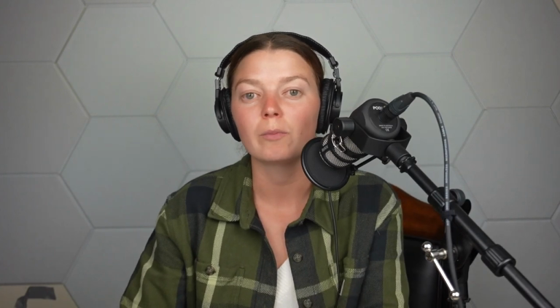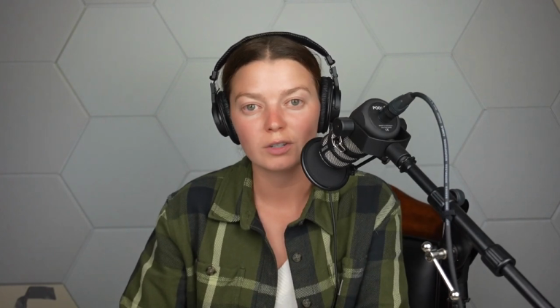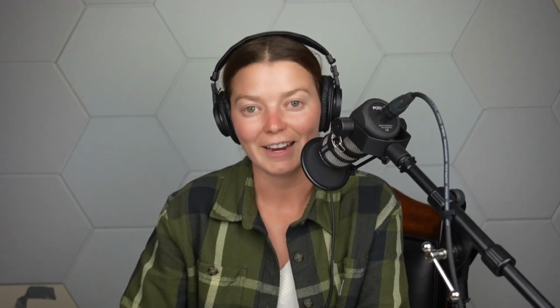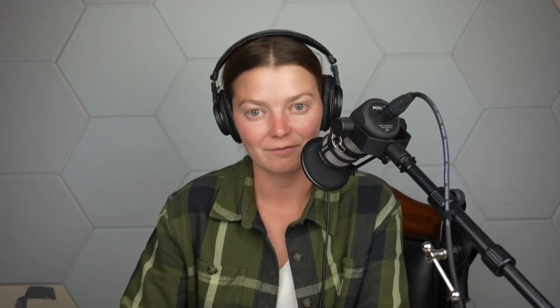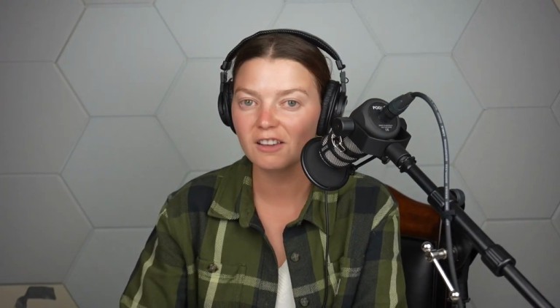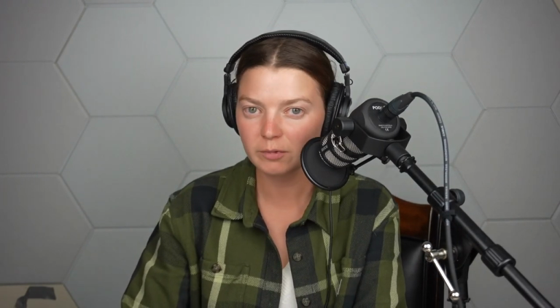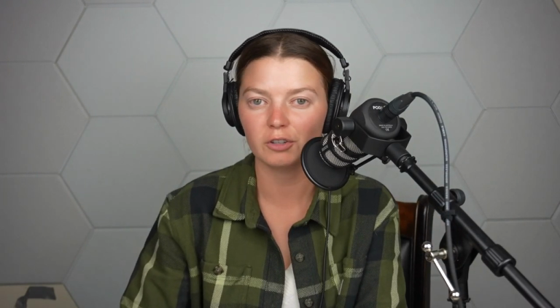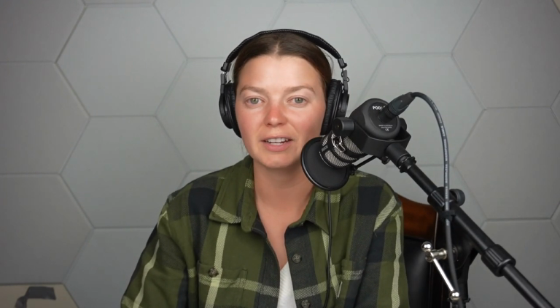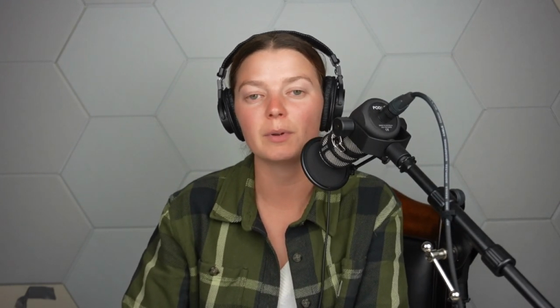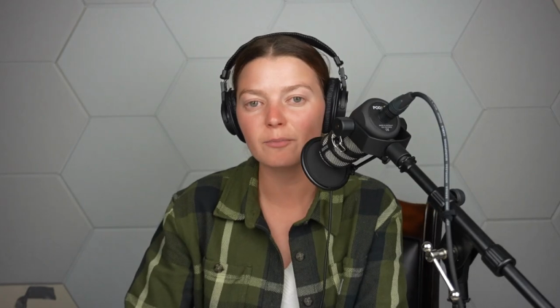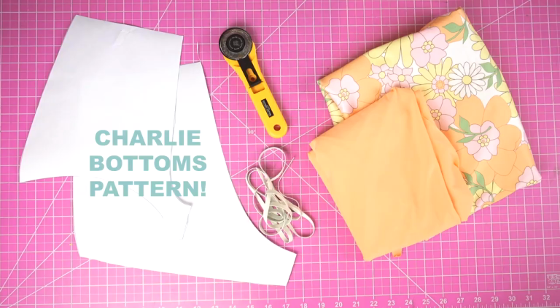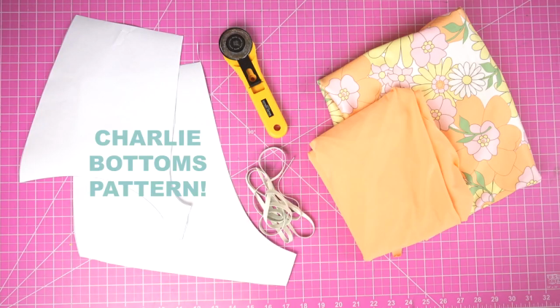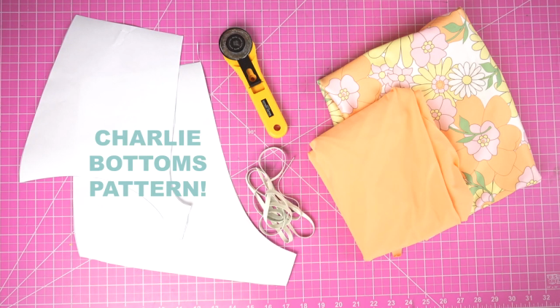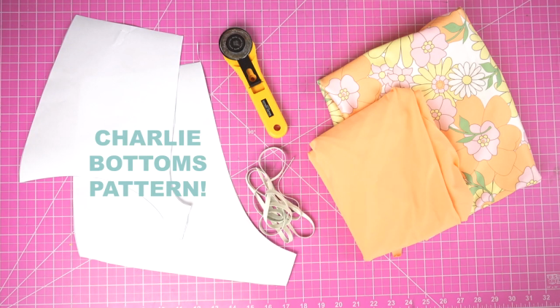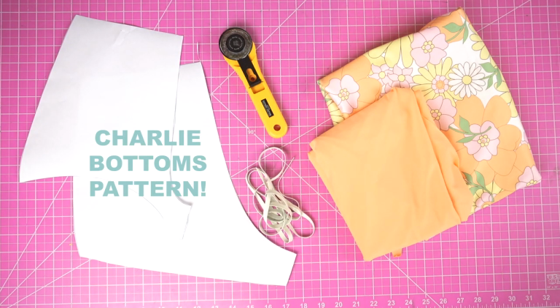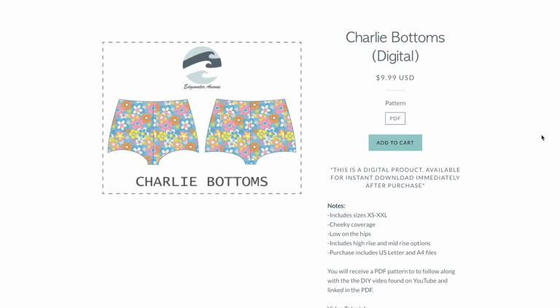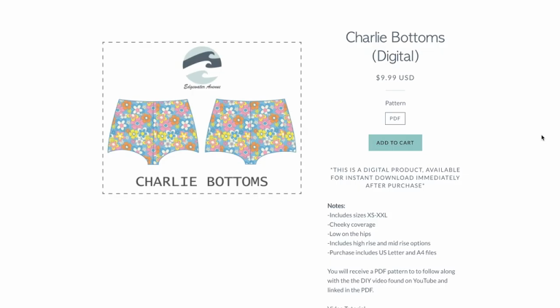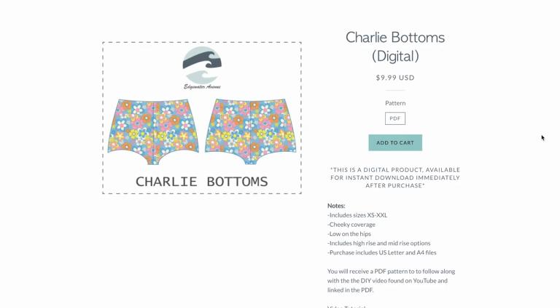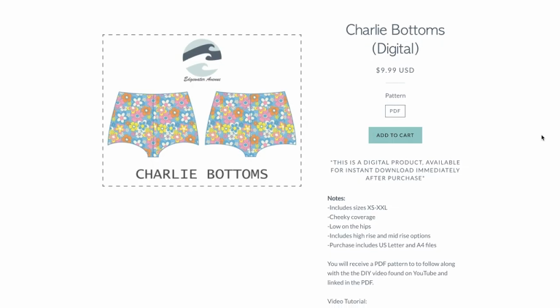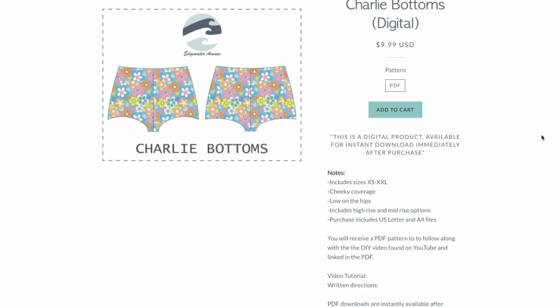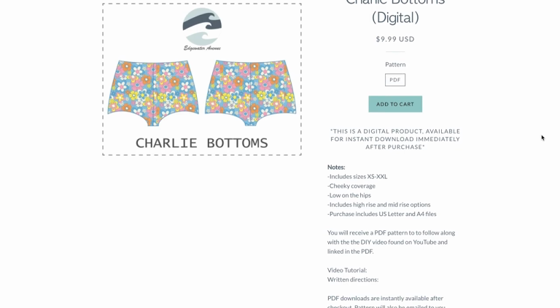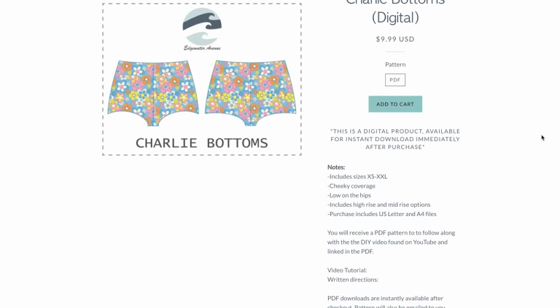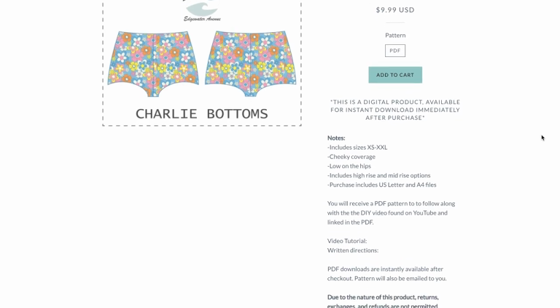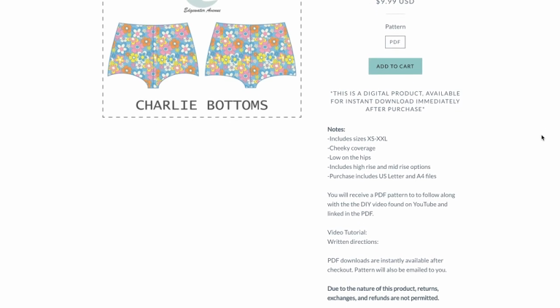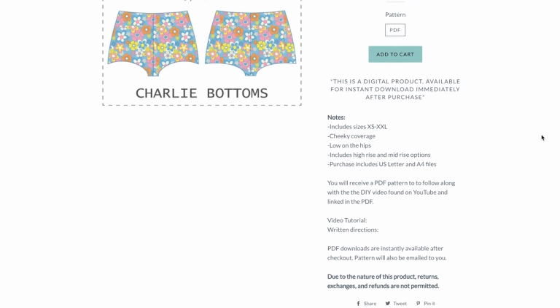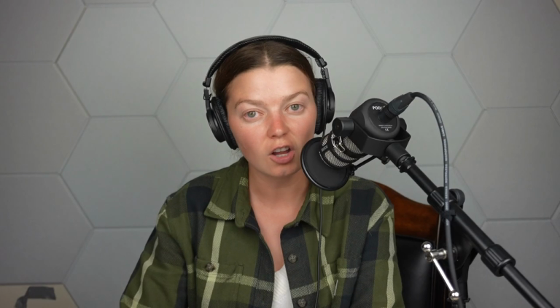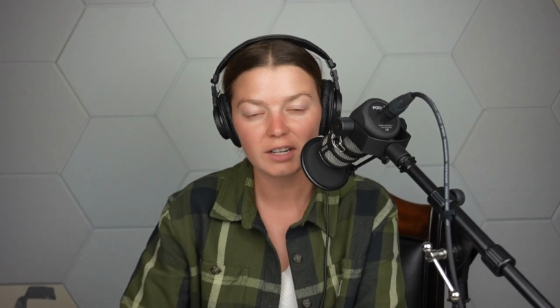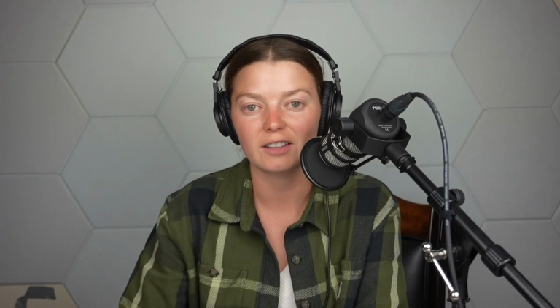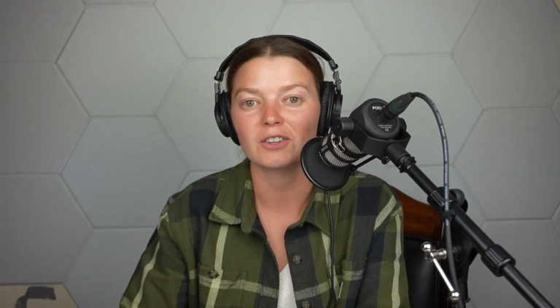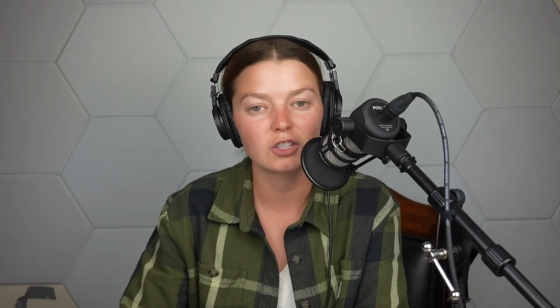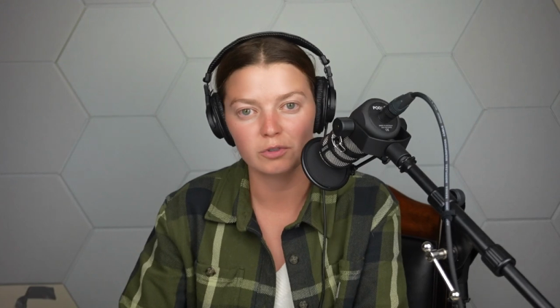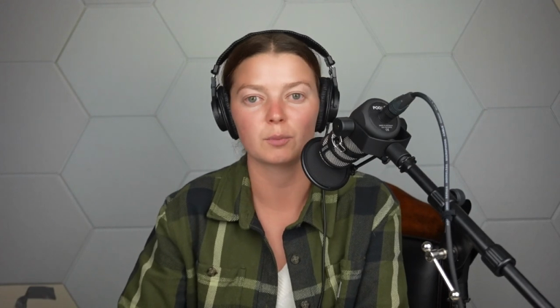The final material you will need is the PDF pattern for the Charlie Bottoms, which is available online now at edgewaterav.com as well as on our Etsy shop. A lot of work has gone into this pattern, so I do hope you choose to support.